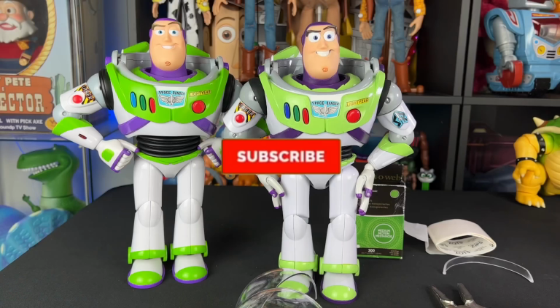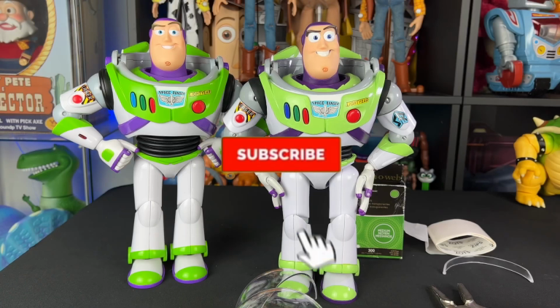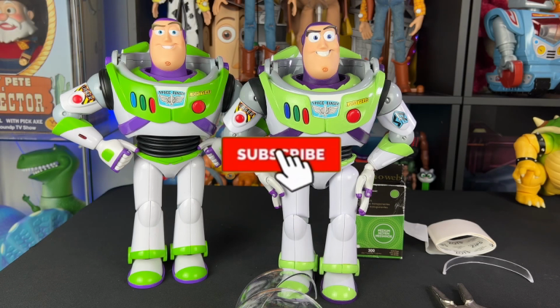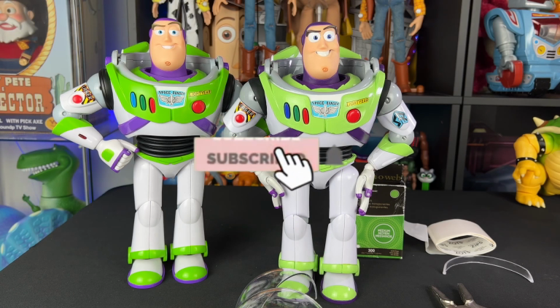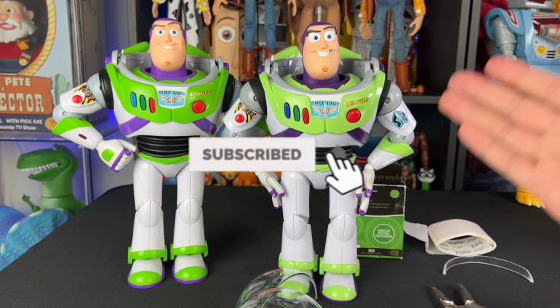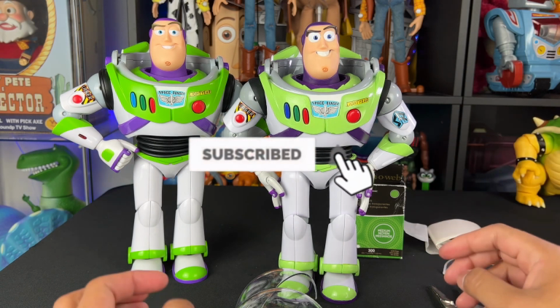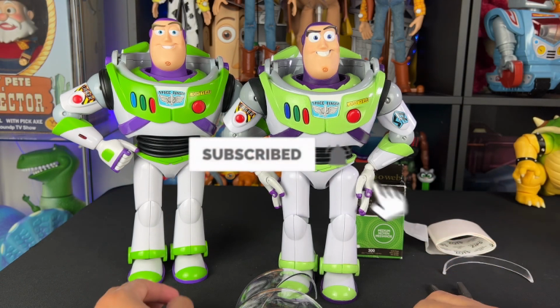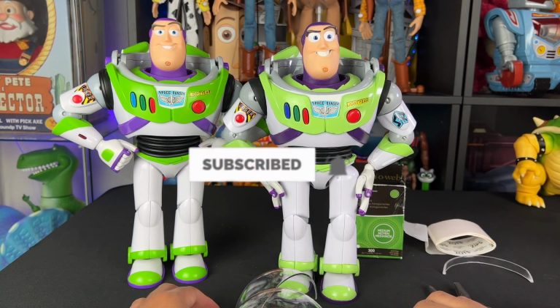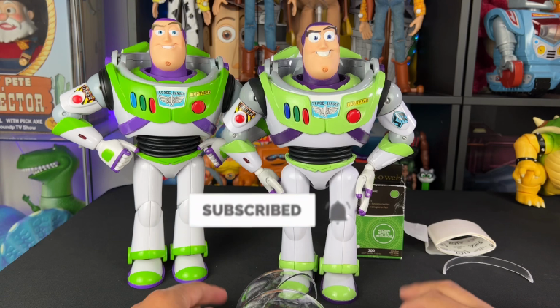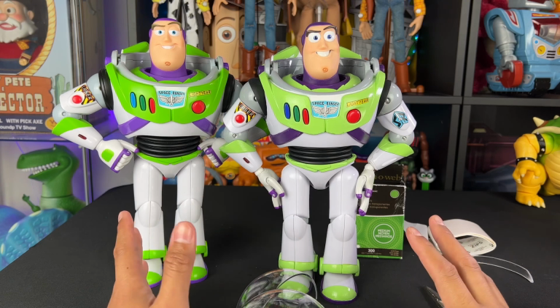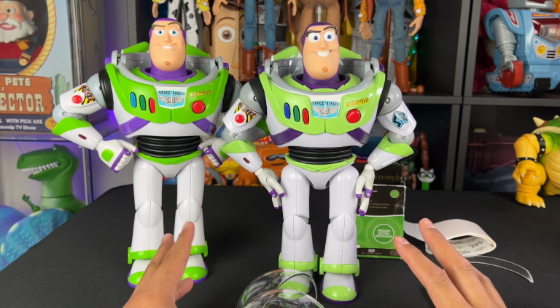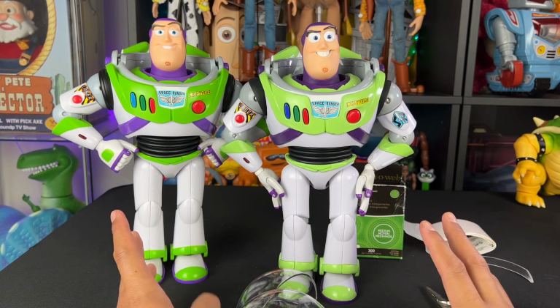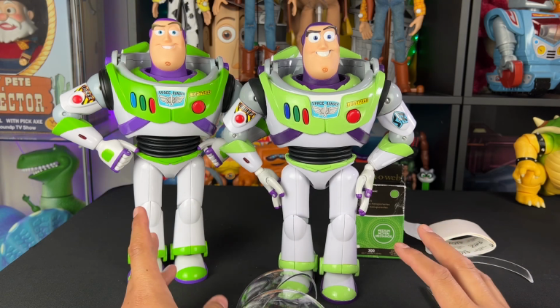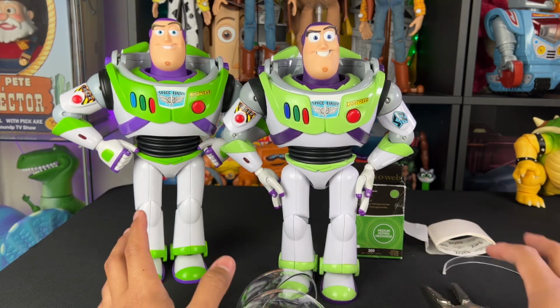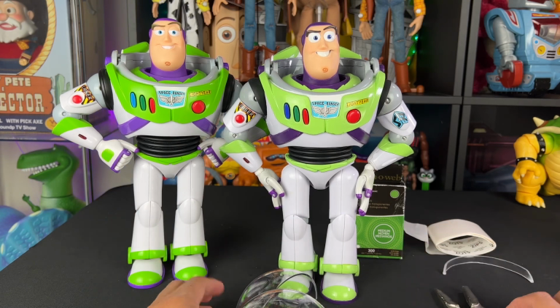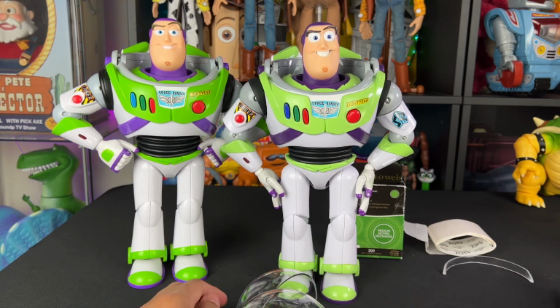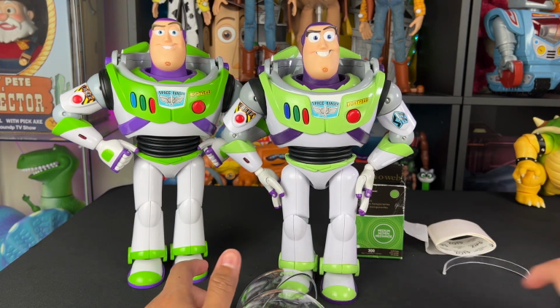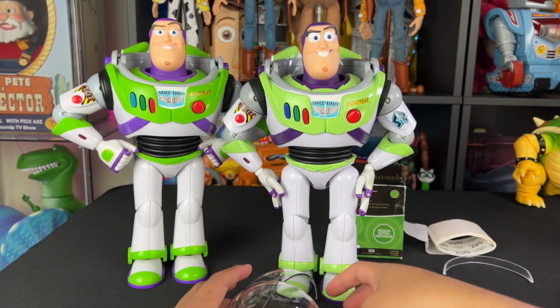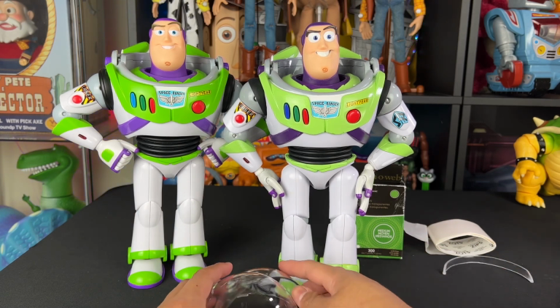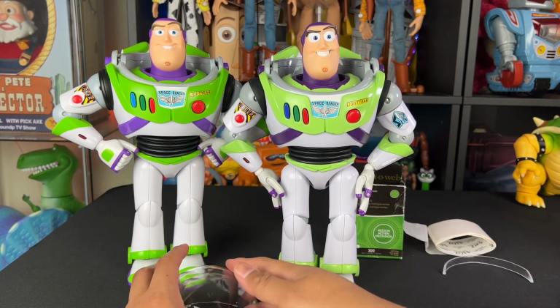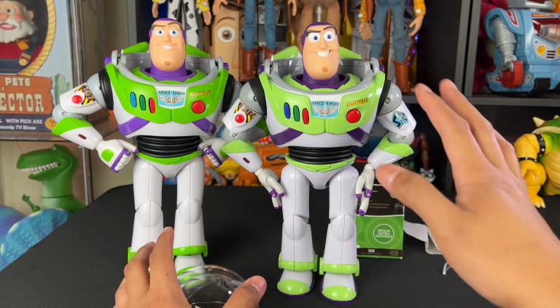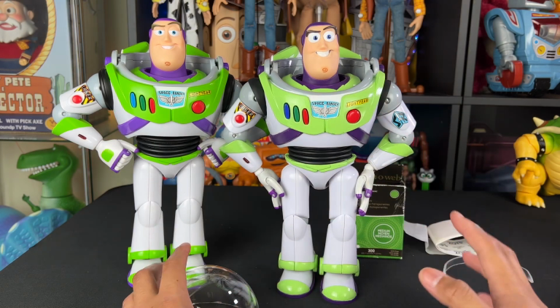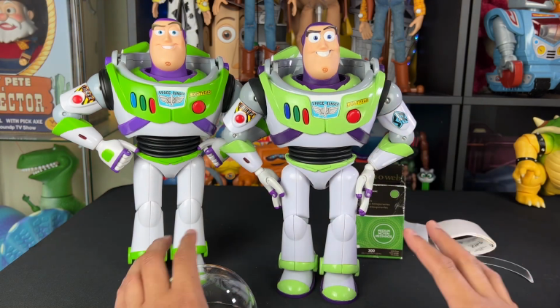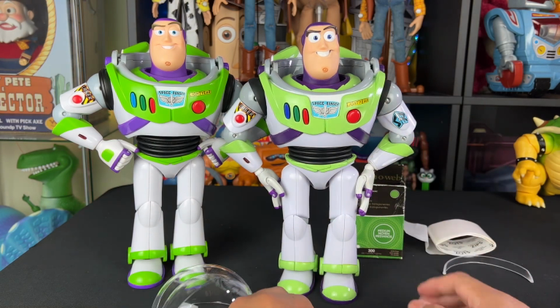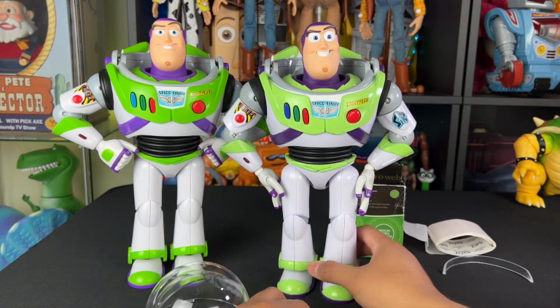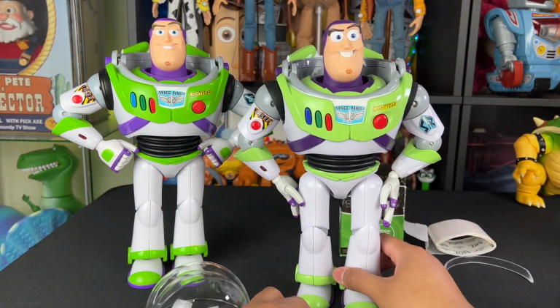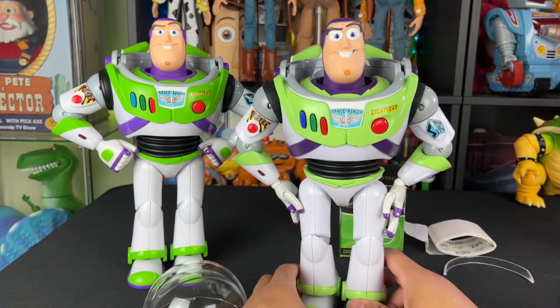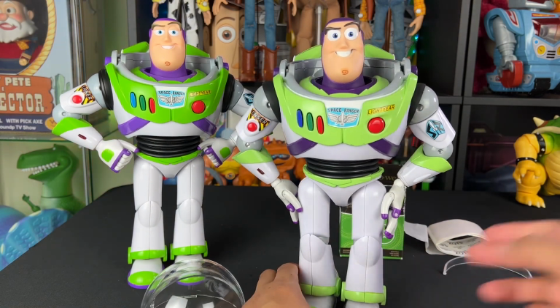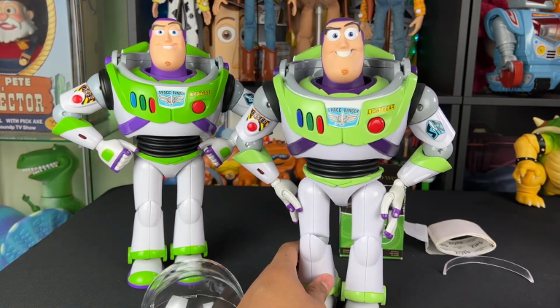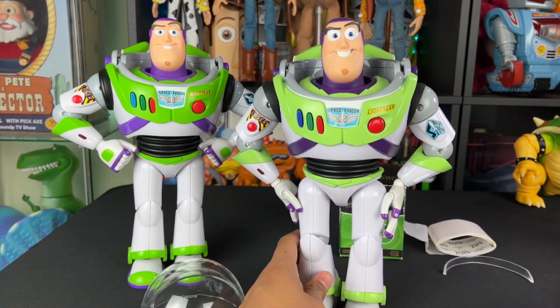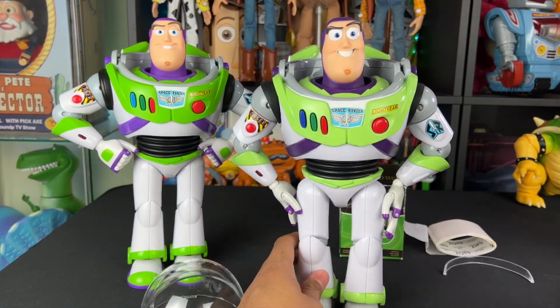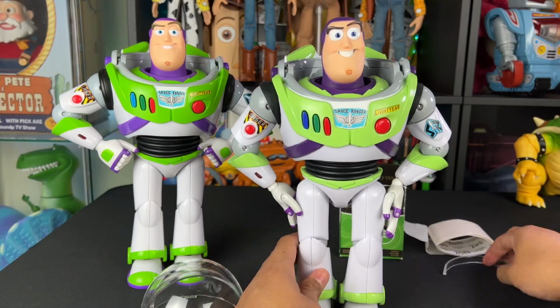For a while now I've wanted to do a mod on this Buzz. It's my Ranger Customs Buzz Lightyear. It looks straight out of Toy Story 3. And I thought a cool fun concept would be to do the open helmet mod with this one.